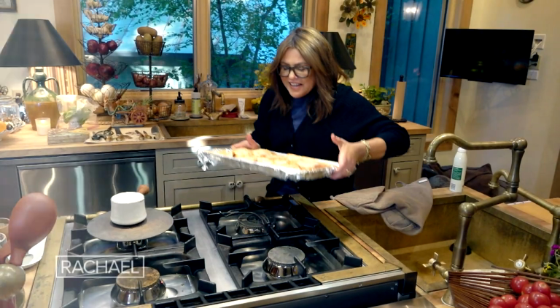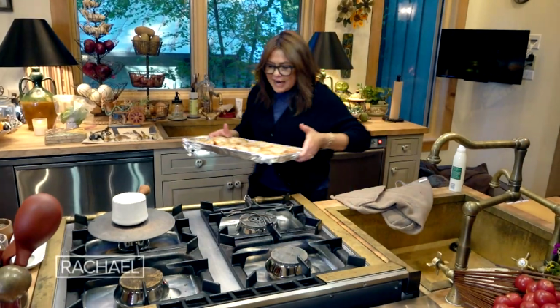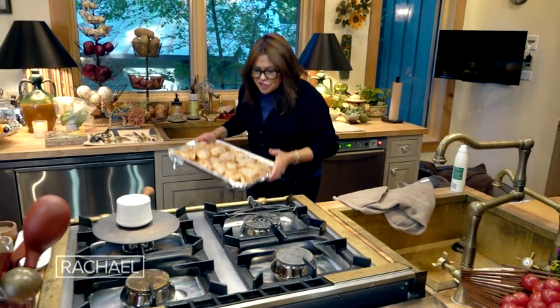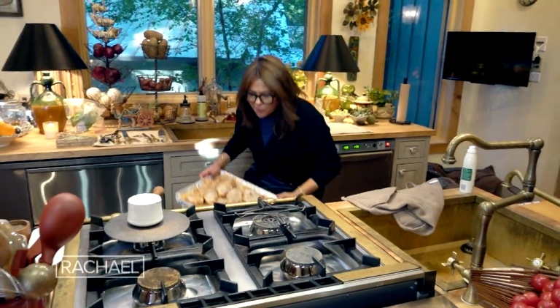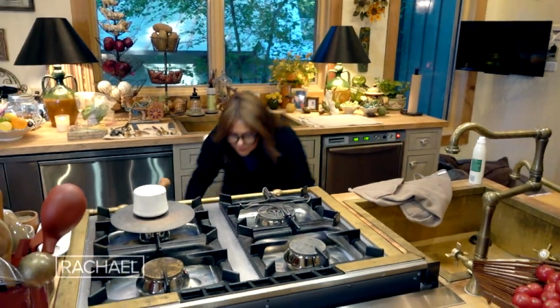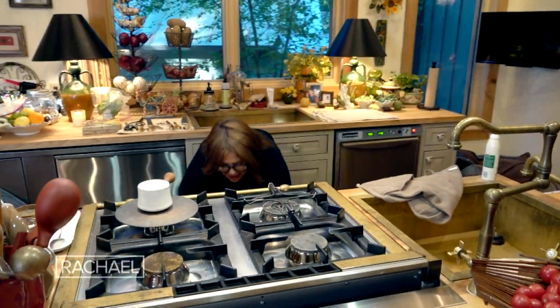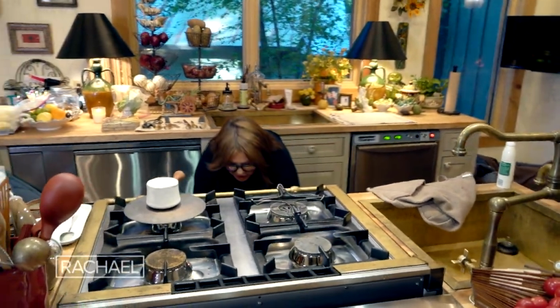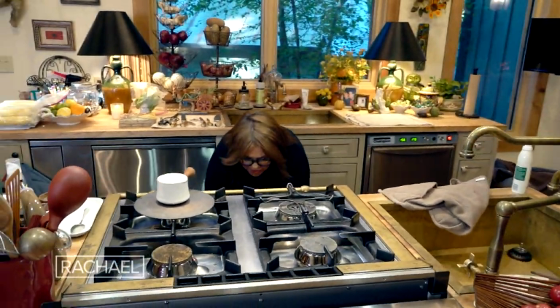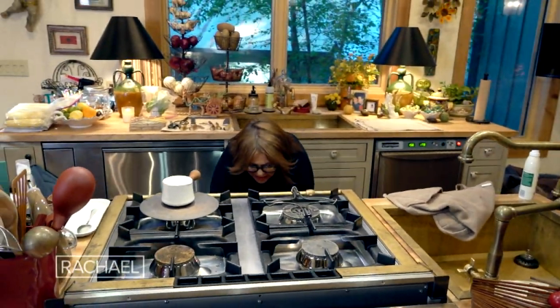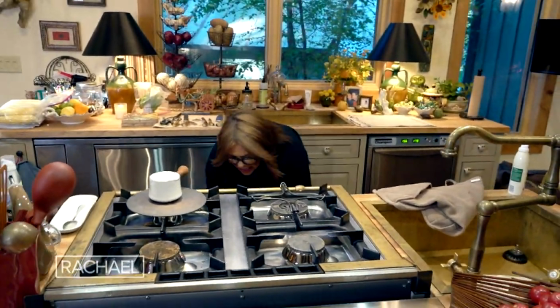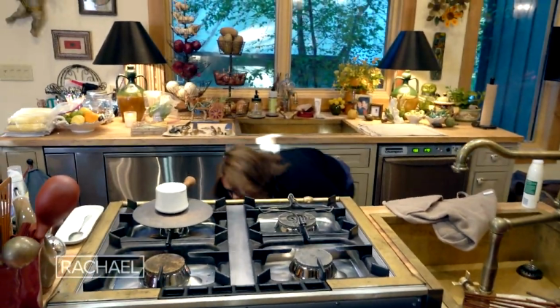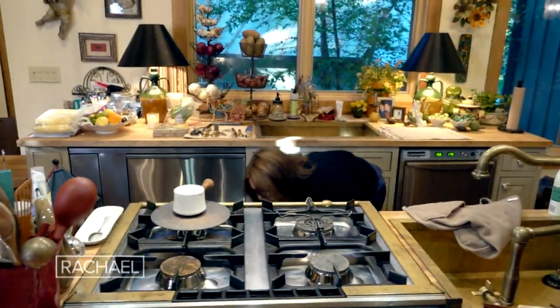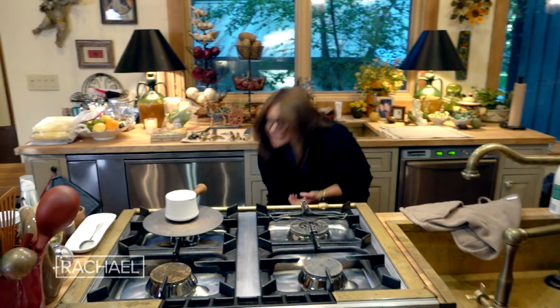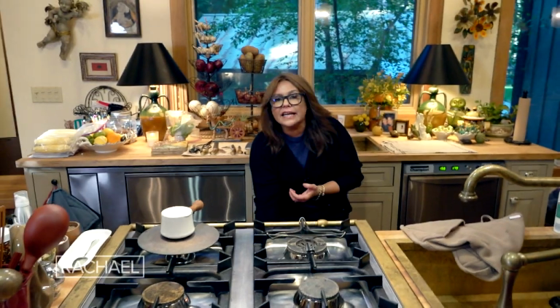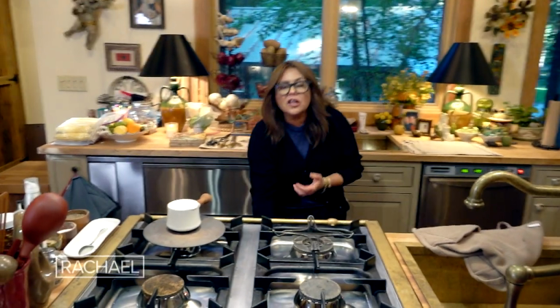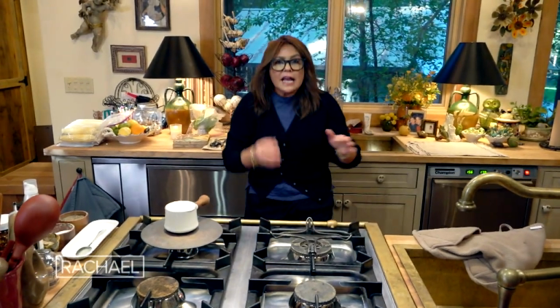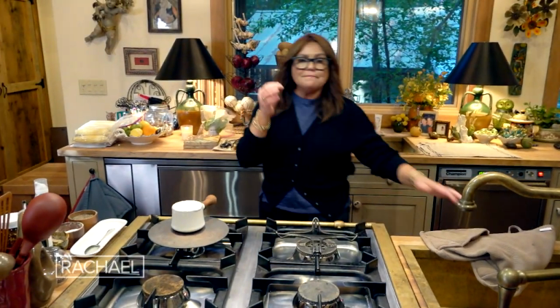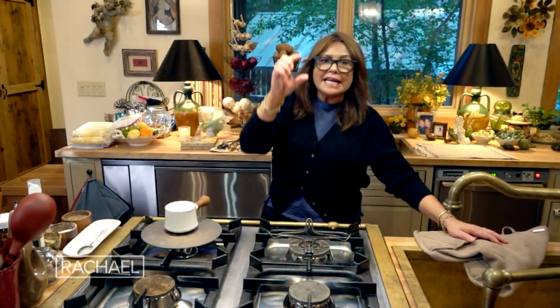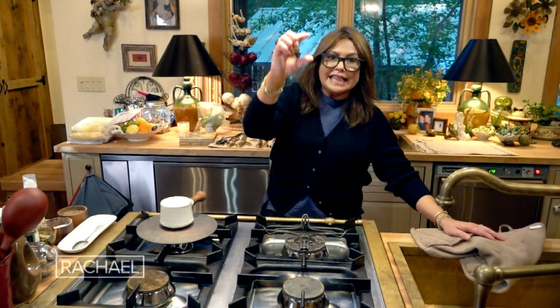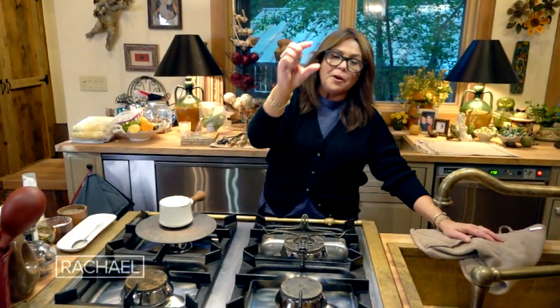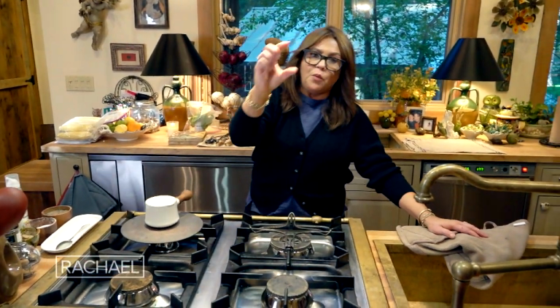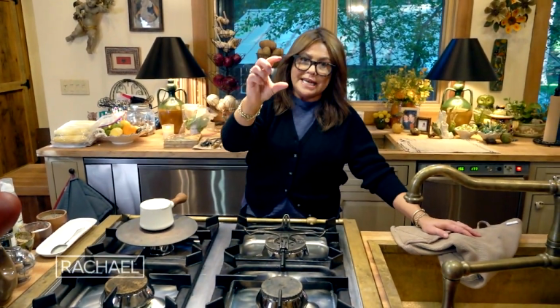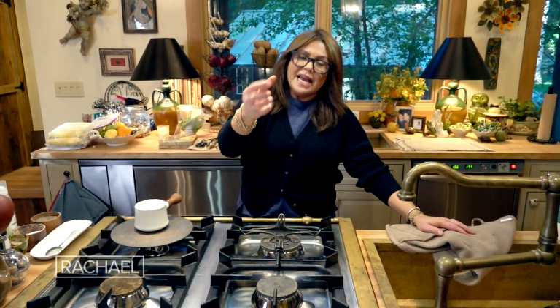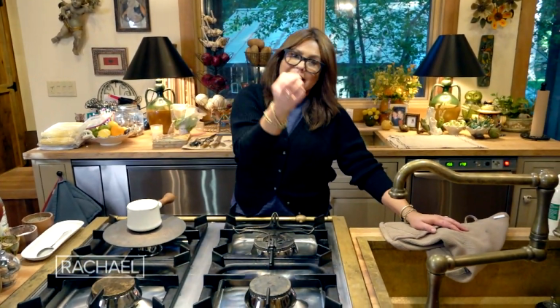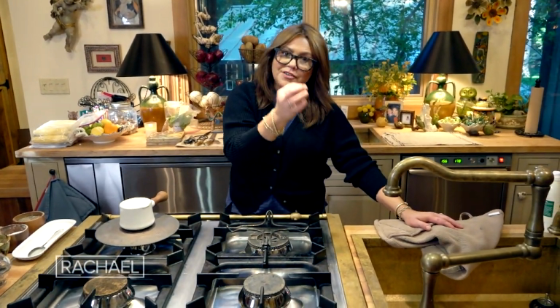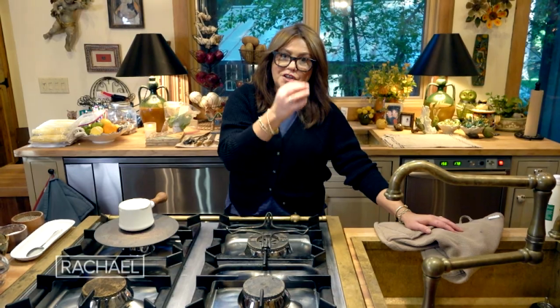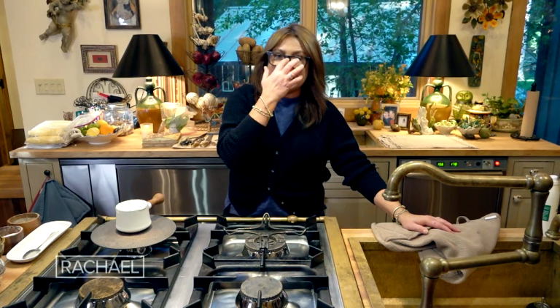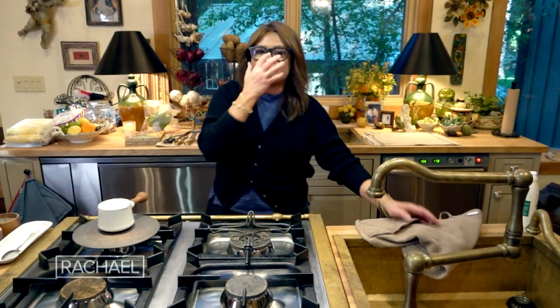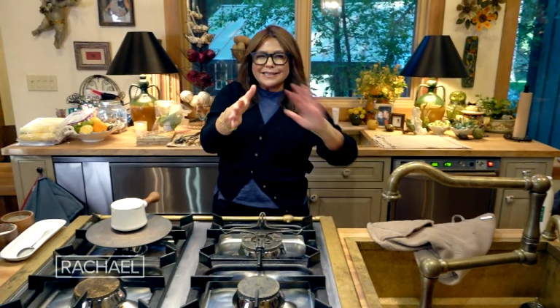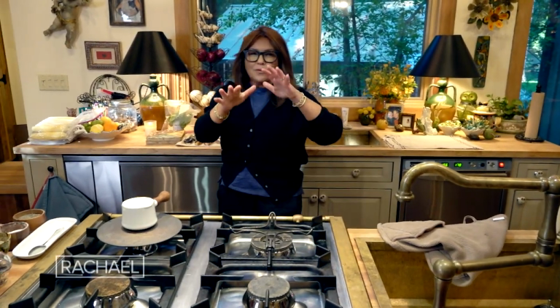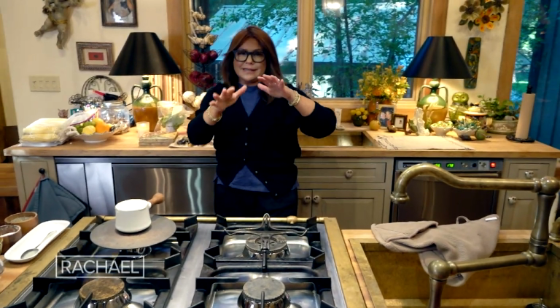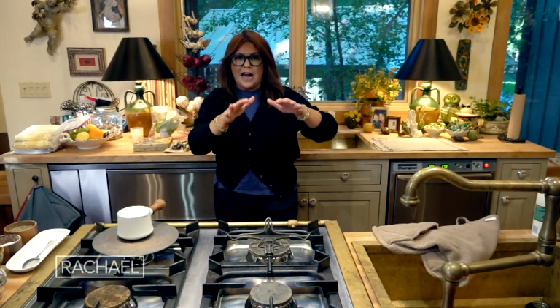Into the 450-degree oven it goes, and we're gonna cook this until the meat at the thickest part of the white meat and the center of the dark meat is 160 to 165.